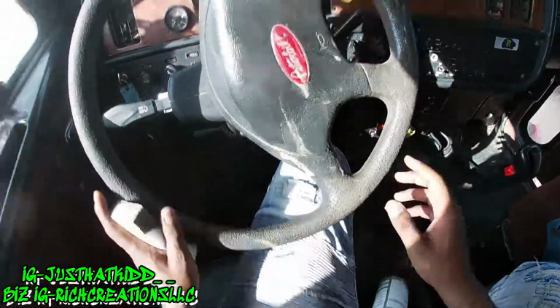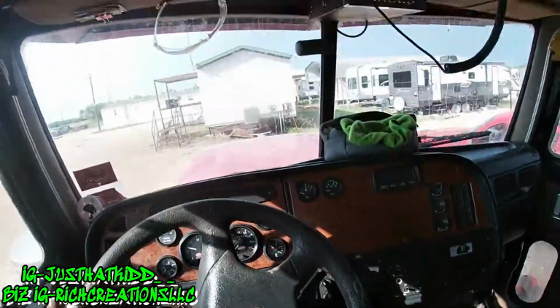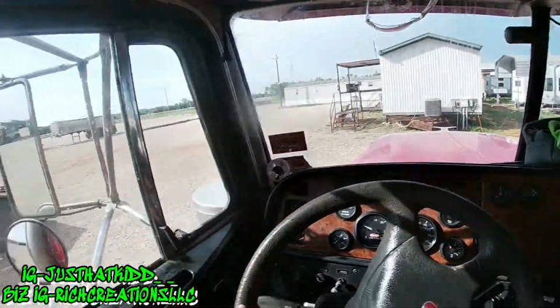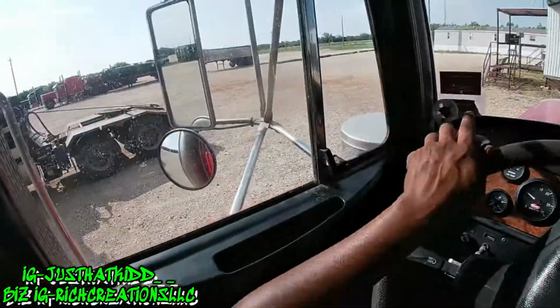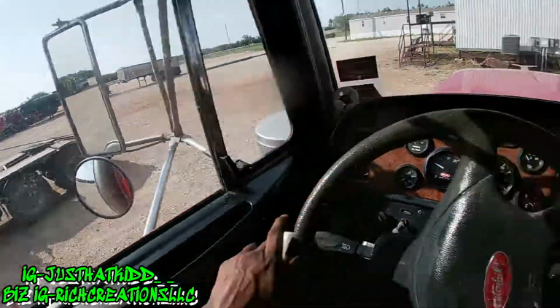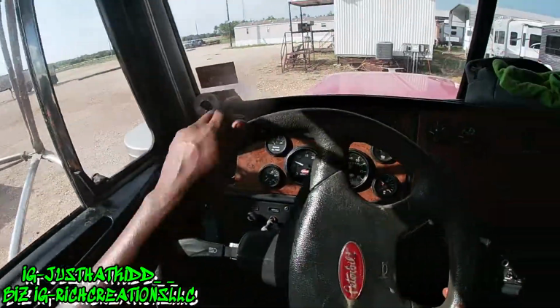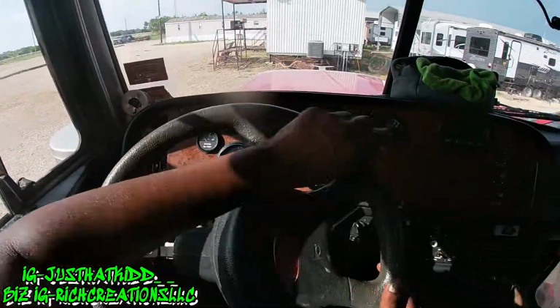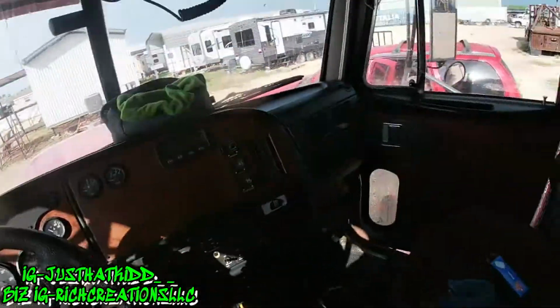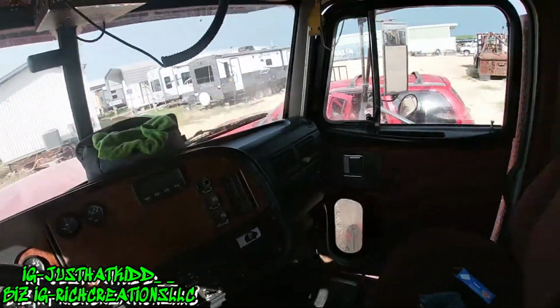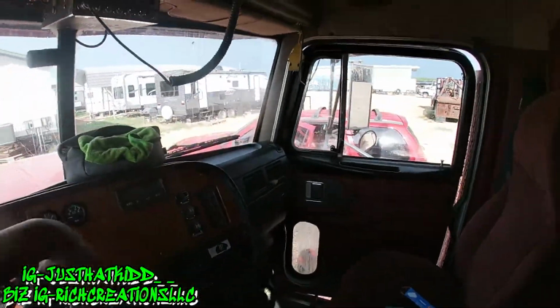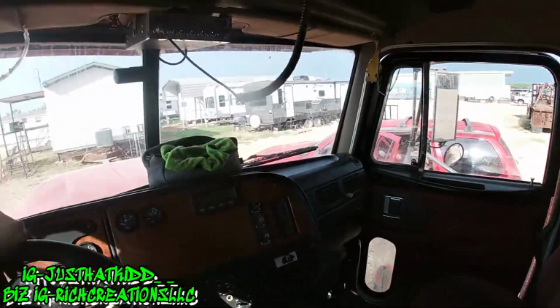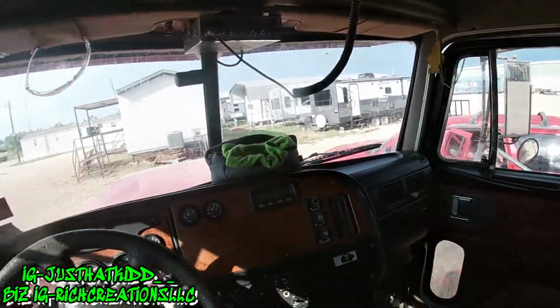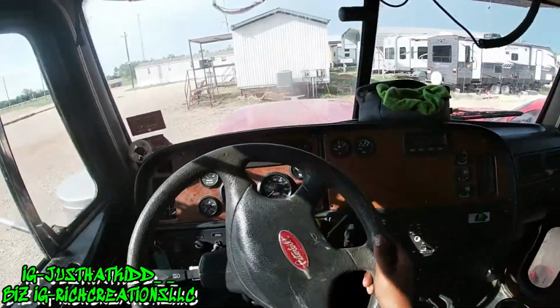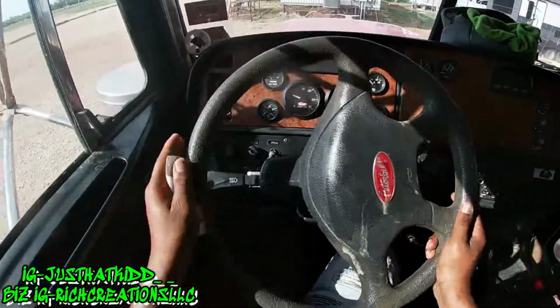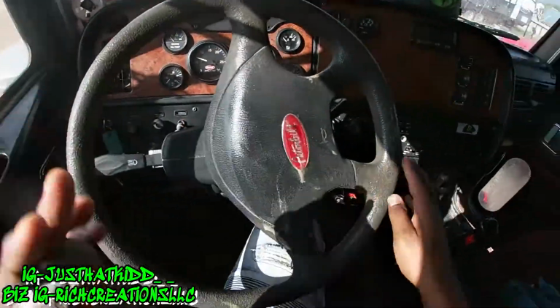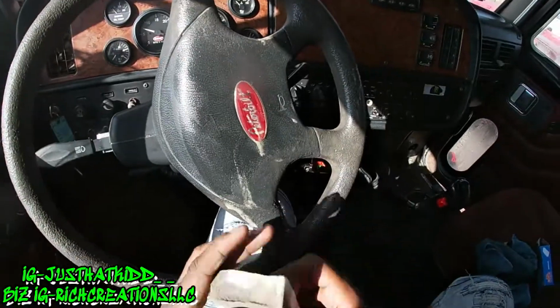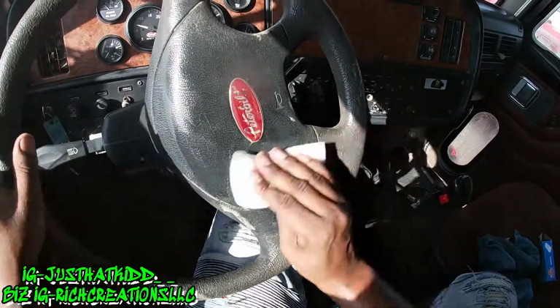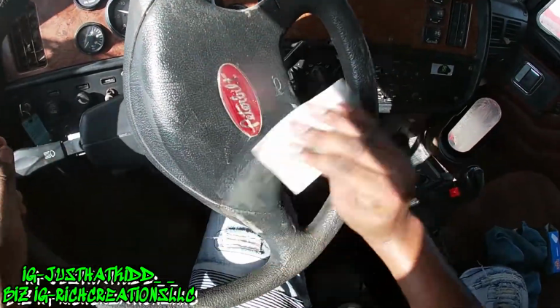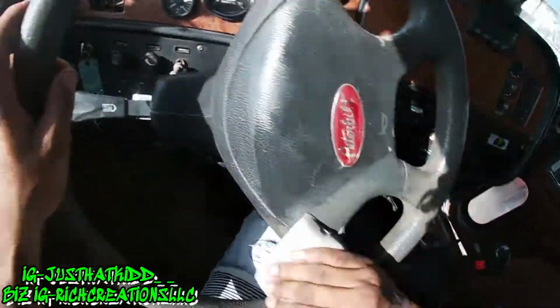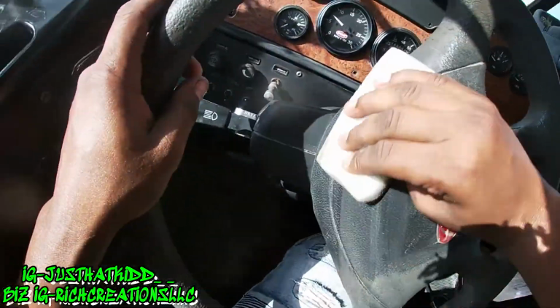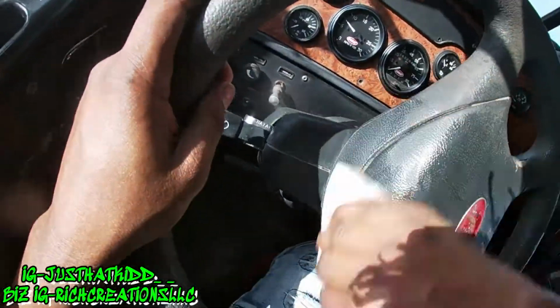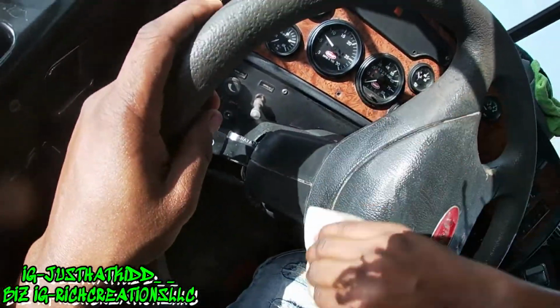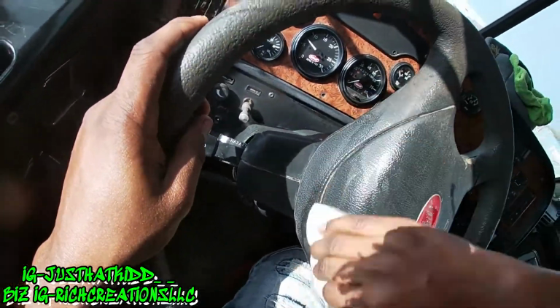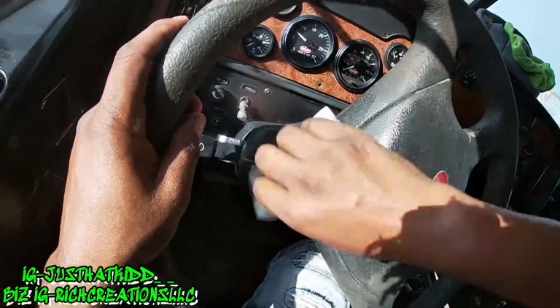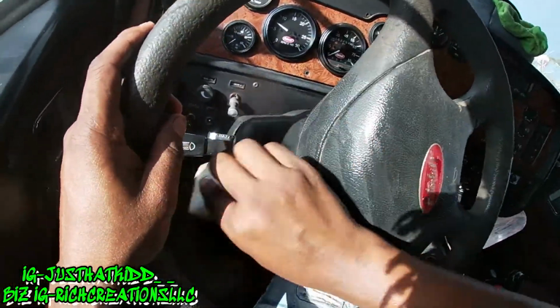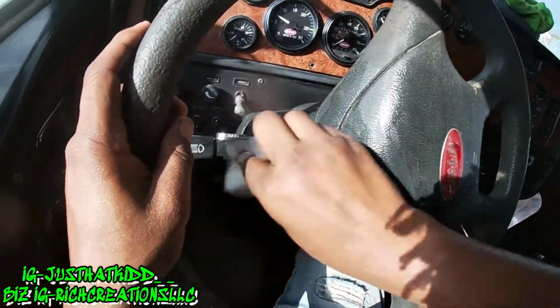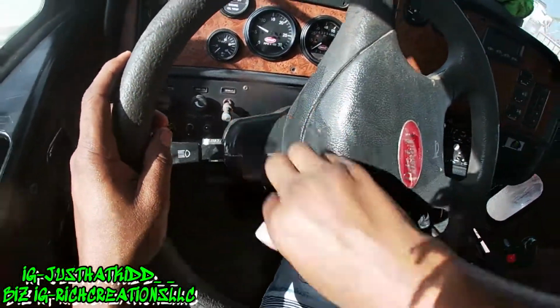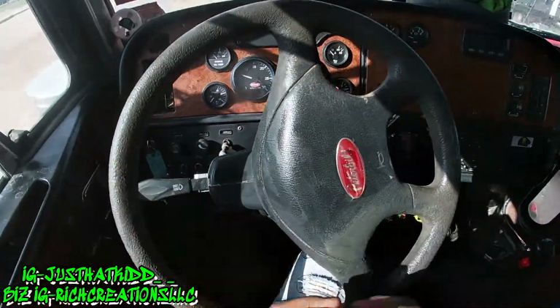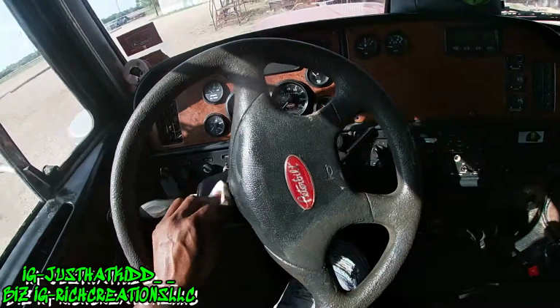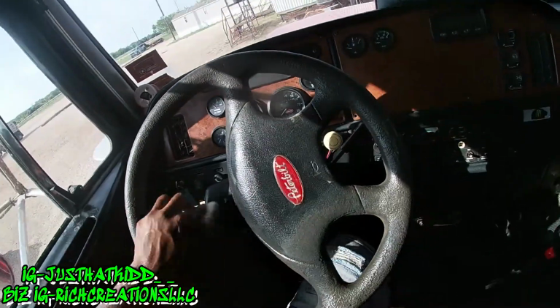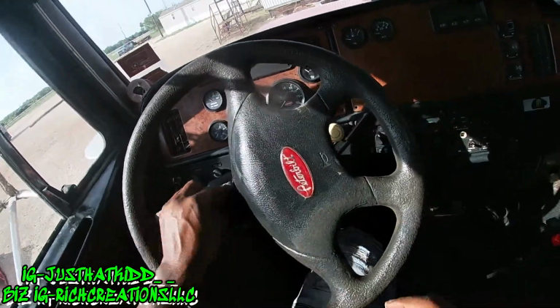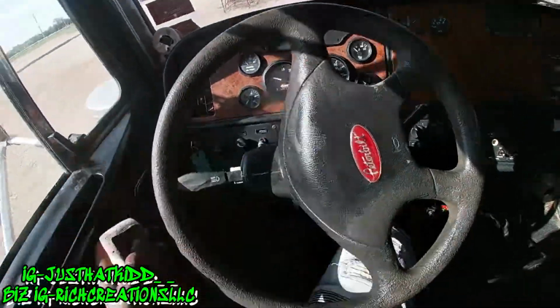What I would suggest to y'all is if you're doing this, make sure you bring some gloves — not only to make sure you don't touch anything nasty, but just to protect your hands with whatever else is in here.